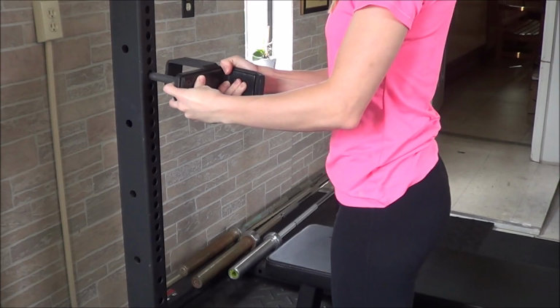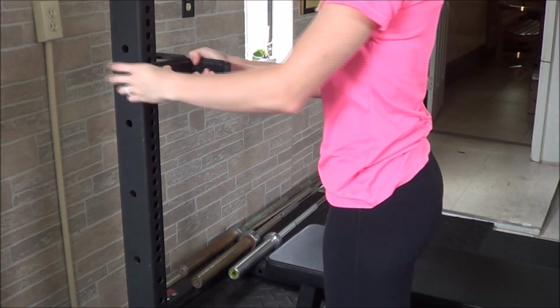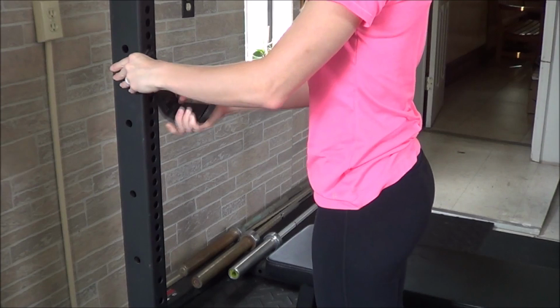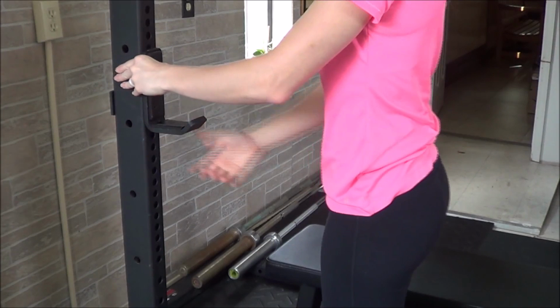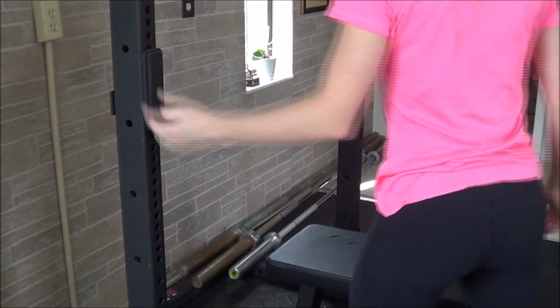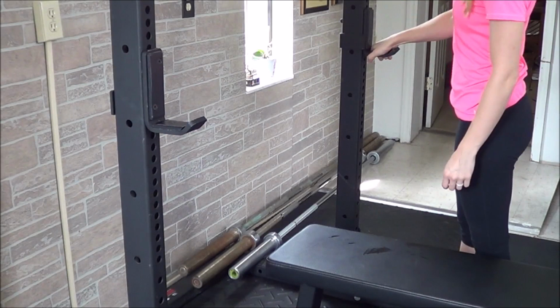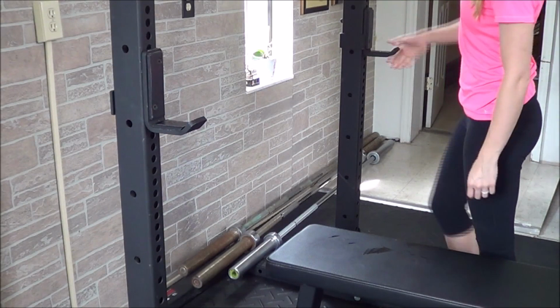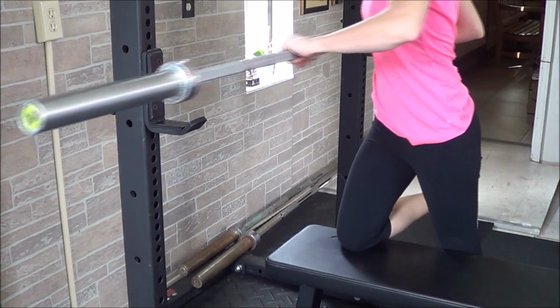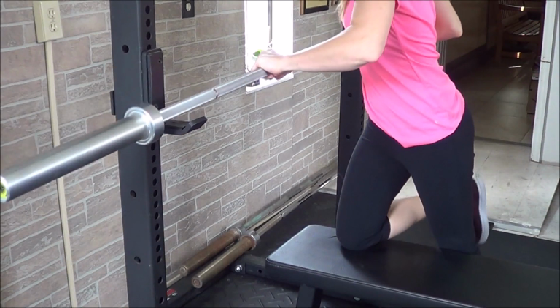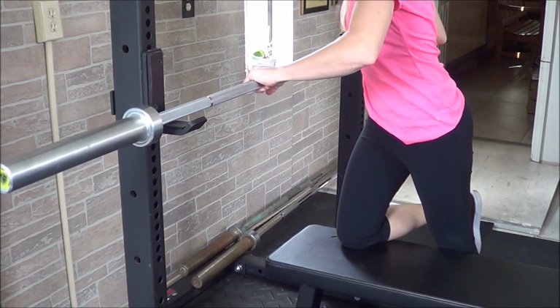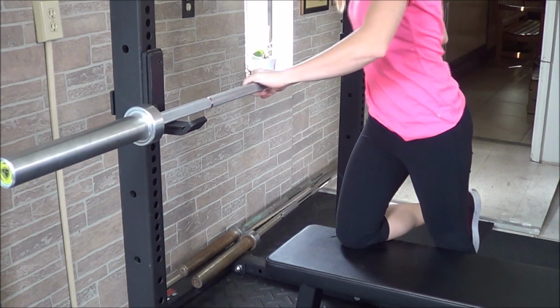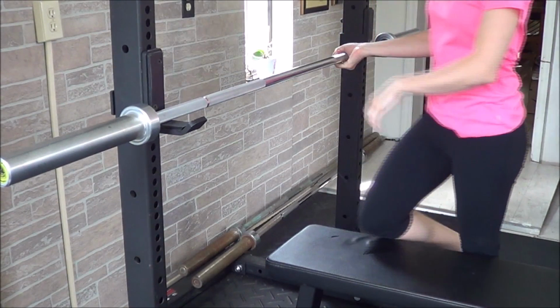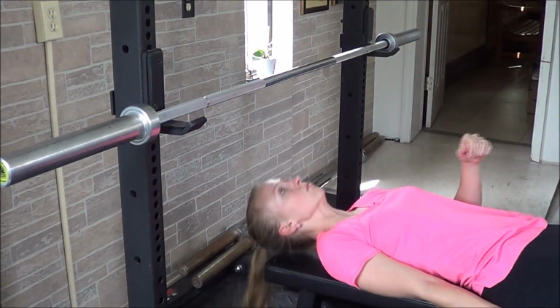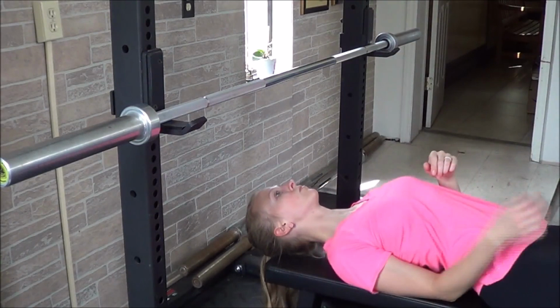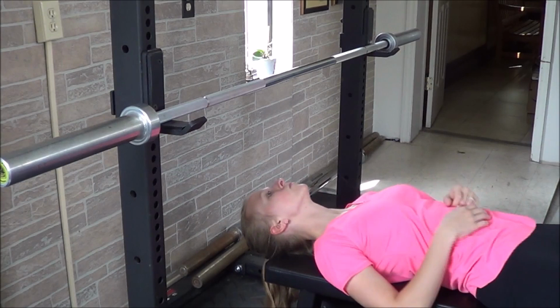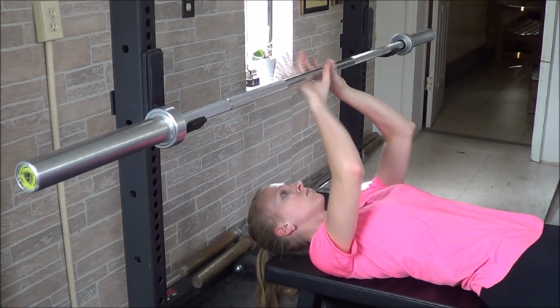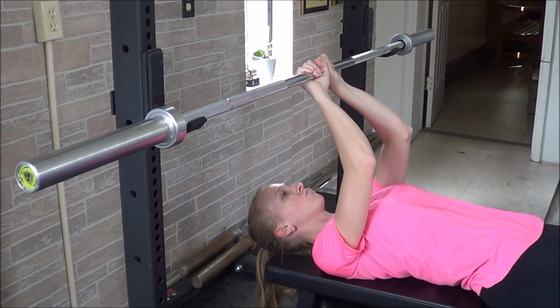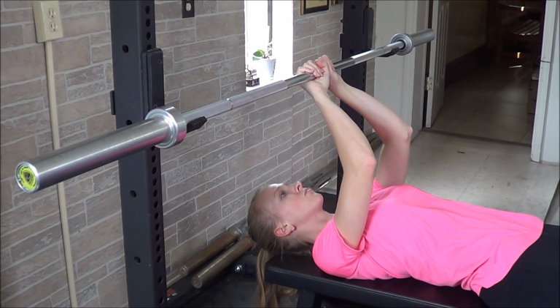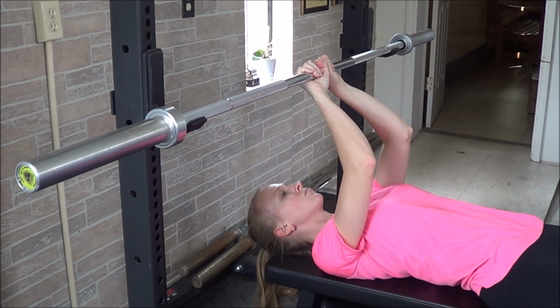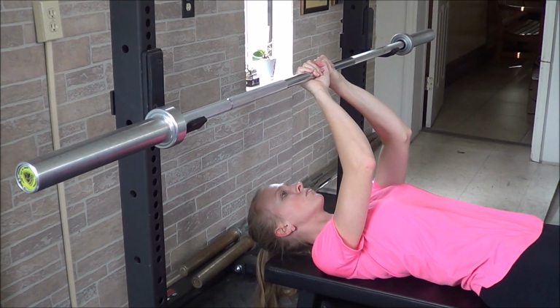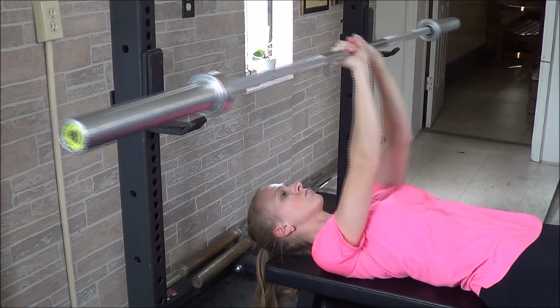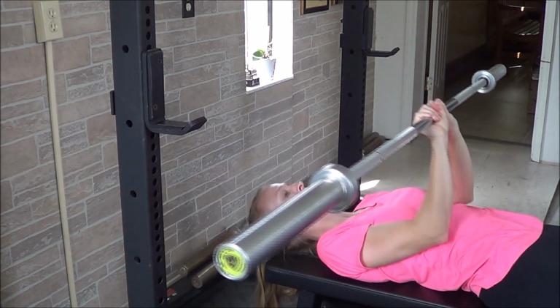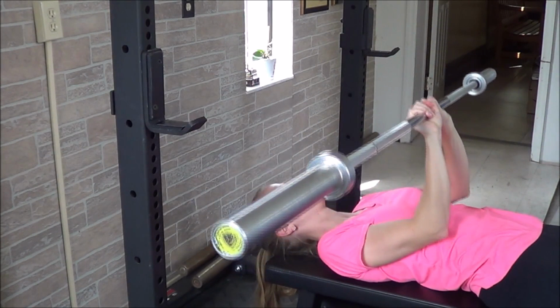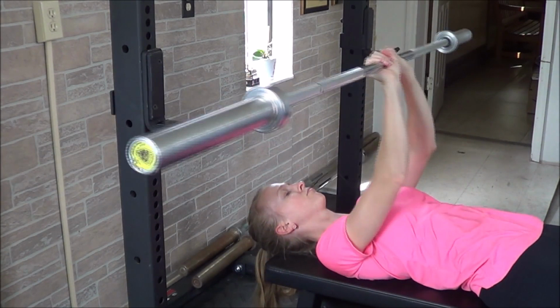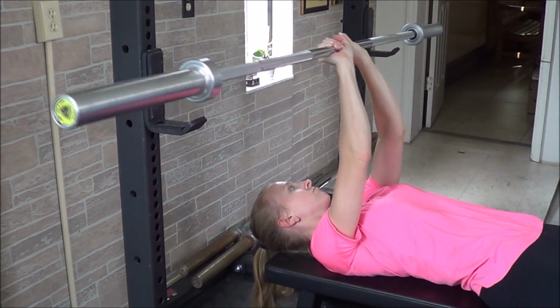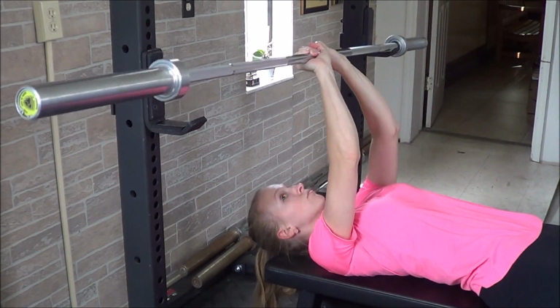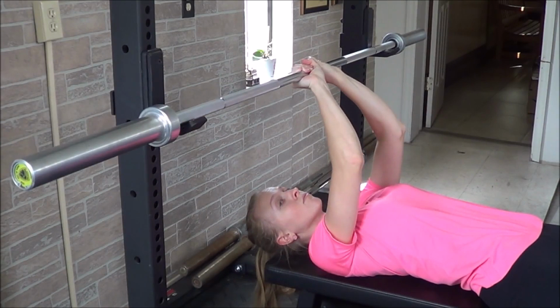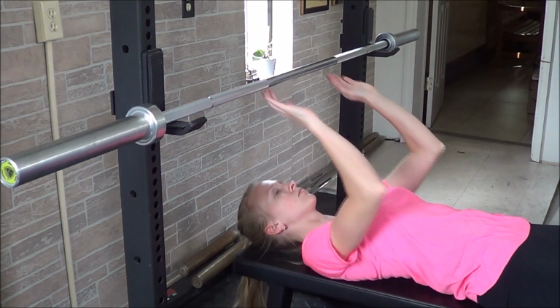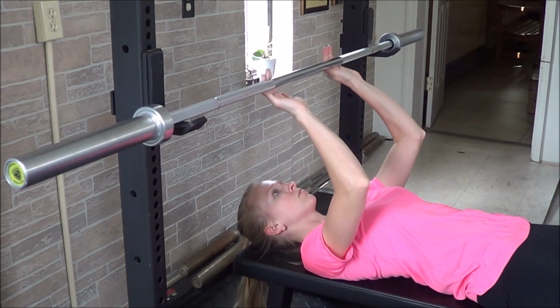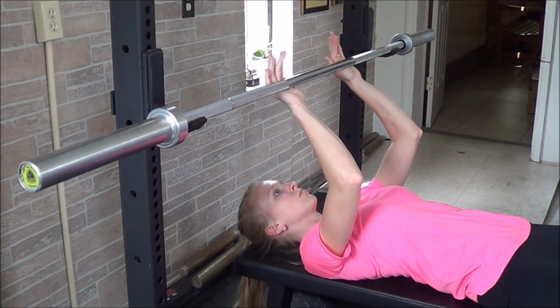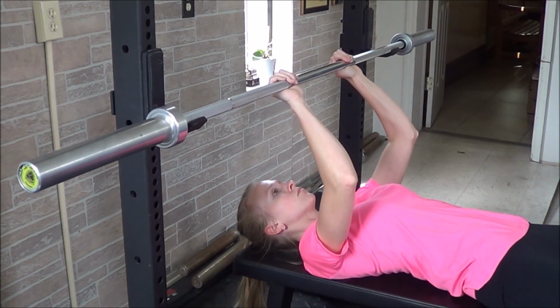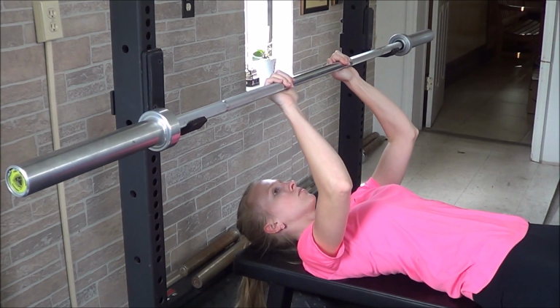For this exercise, make sure your J-hooks are at the proper height and that your body is in the correct position so that the barbell is right over the eyes. Putting the hands closer together like it's normally done in the close grip can be dangerous for the elbows and the ribs. Place your hands about as wide as the shoulders.